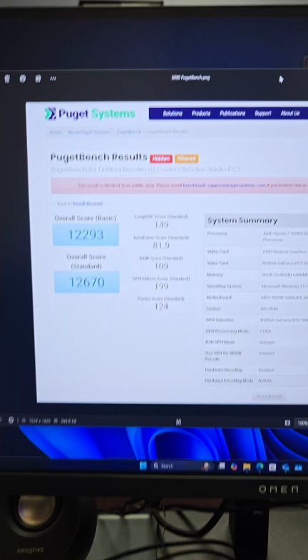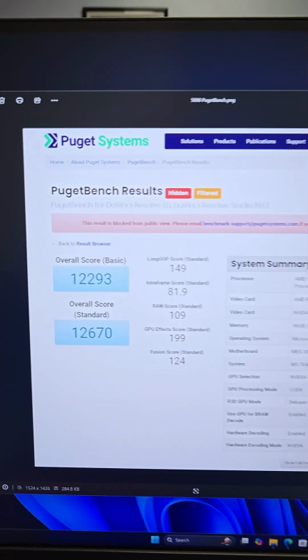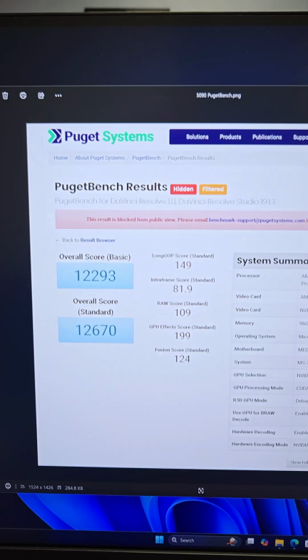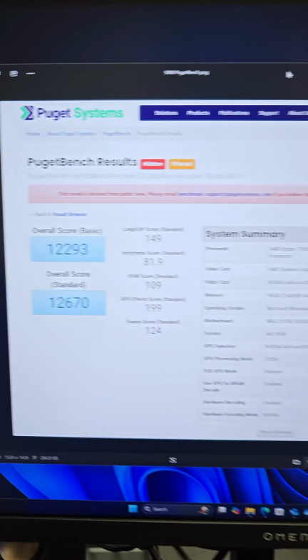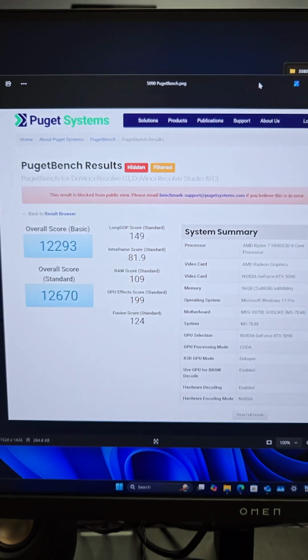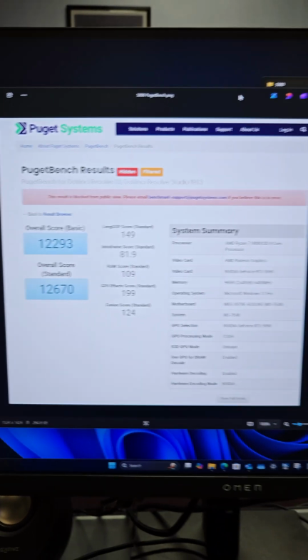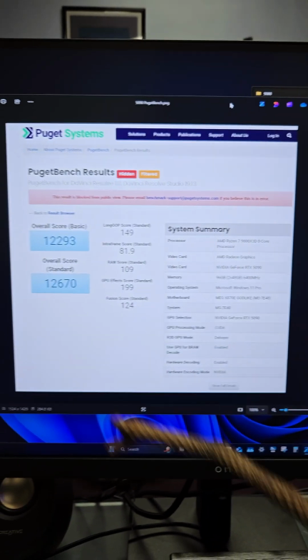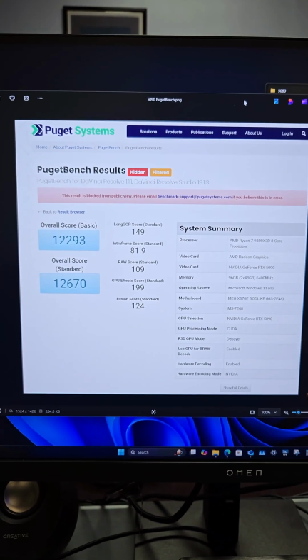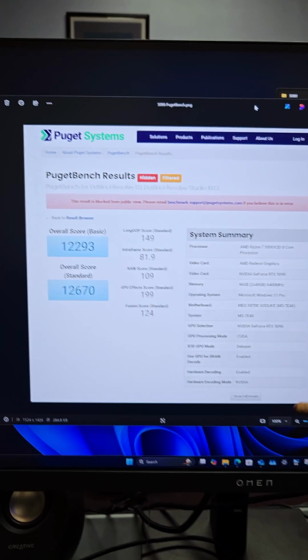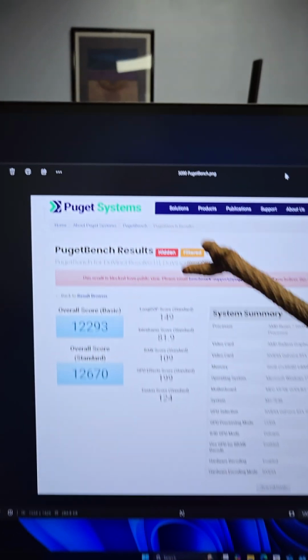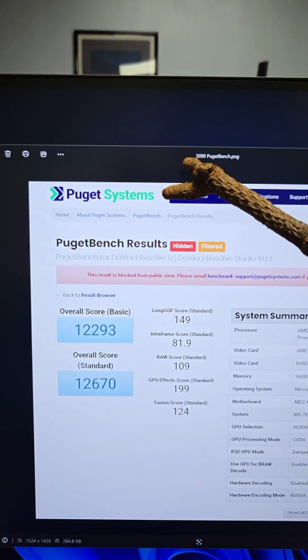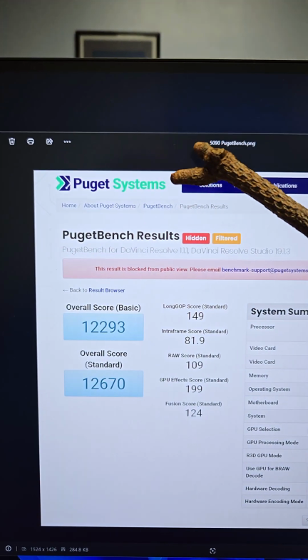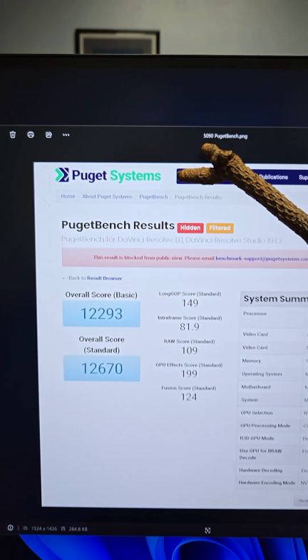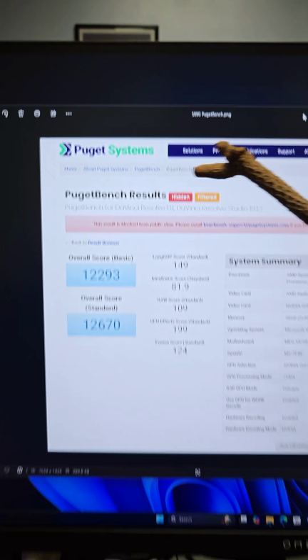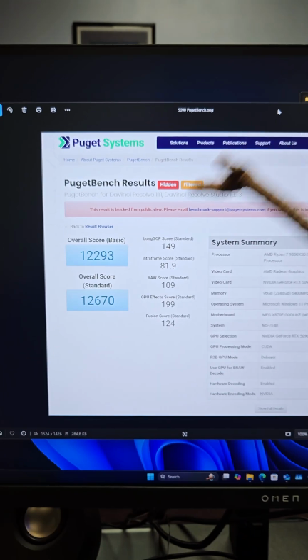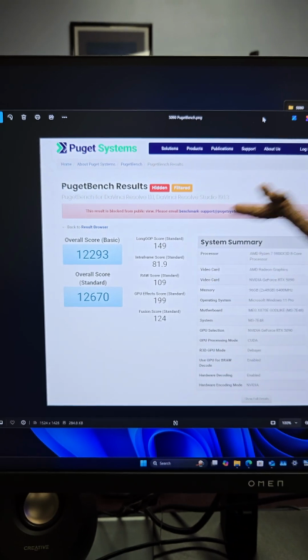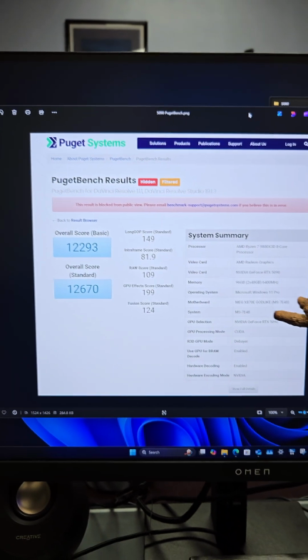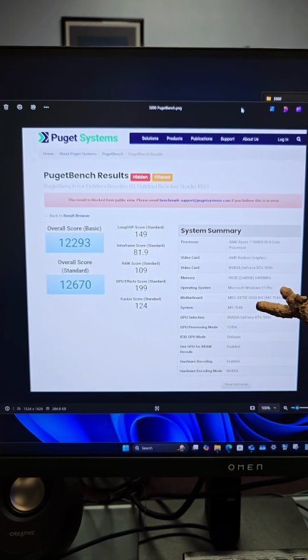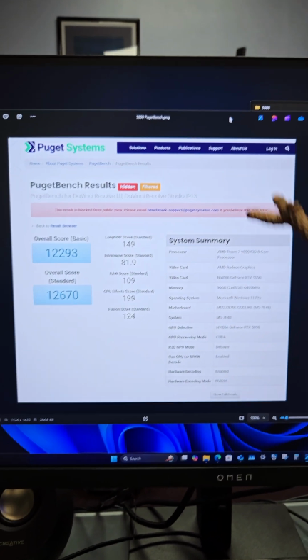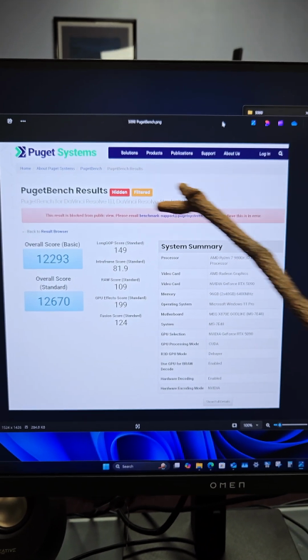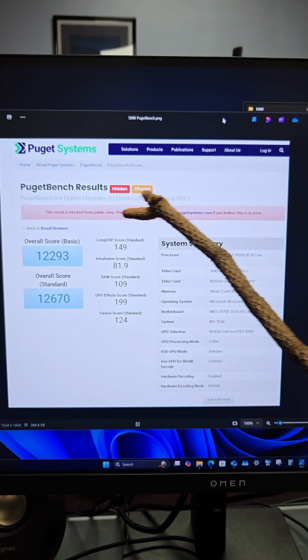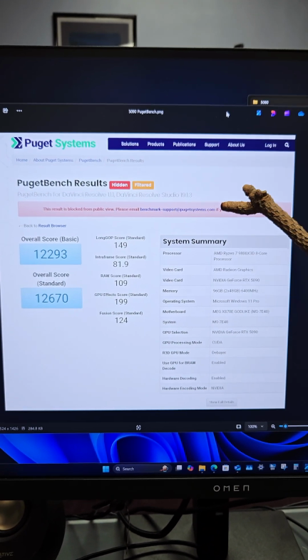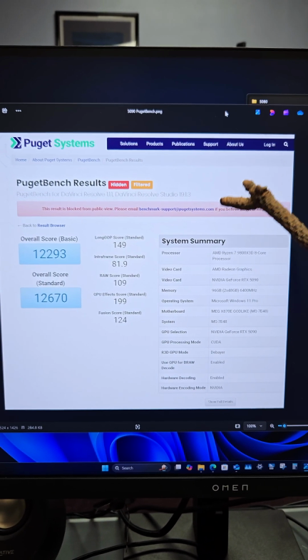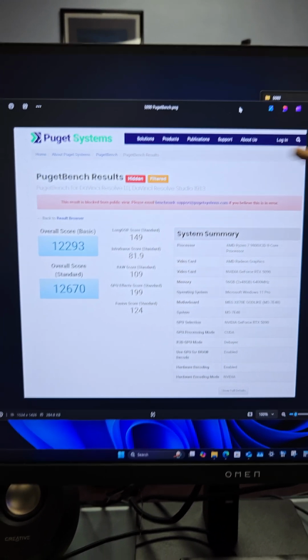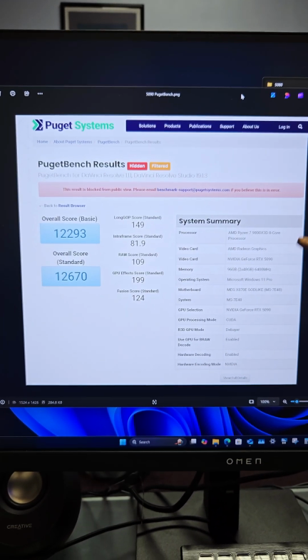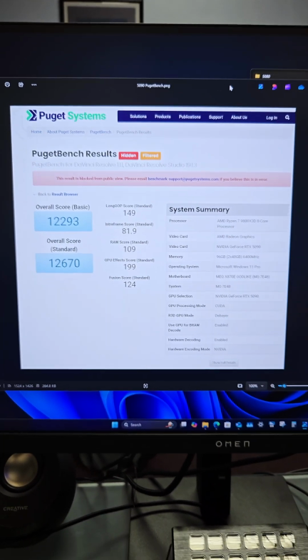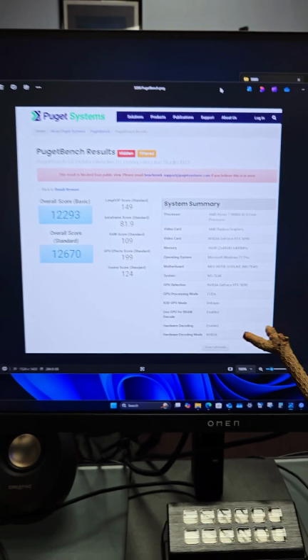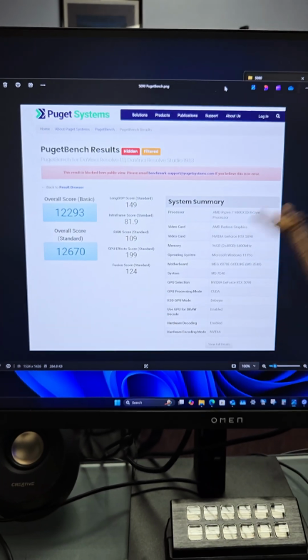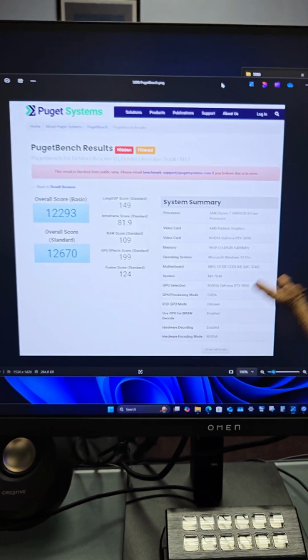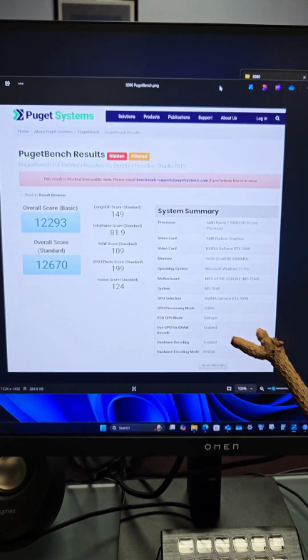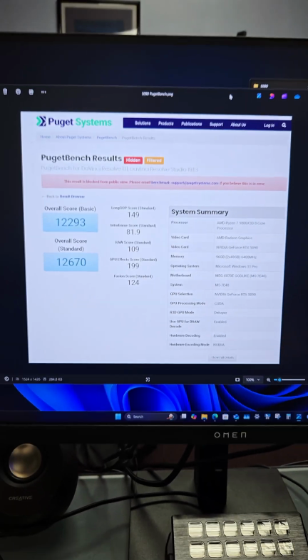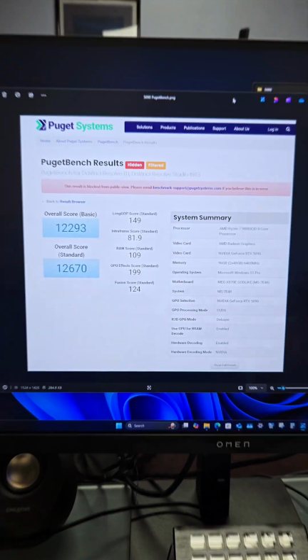If you're into video editing or some type of production workloads, you can go to the Puget Systems website and download their benchmark specific to DaVinci Resolve, Premiere, or whatever application you're looking for benchmarks on.